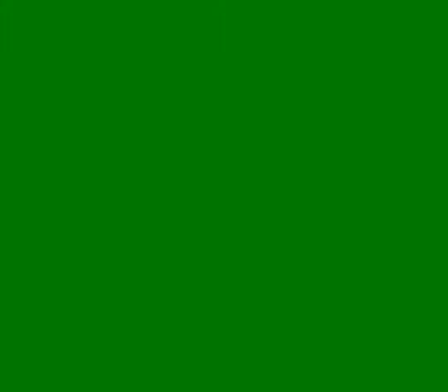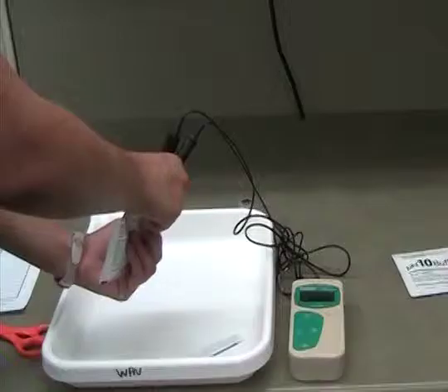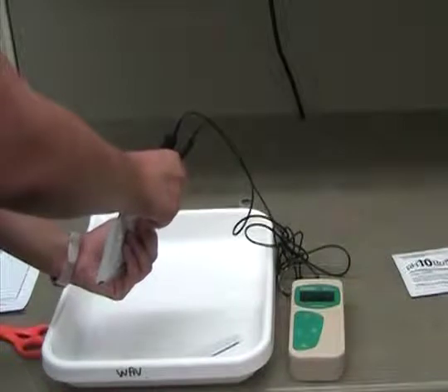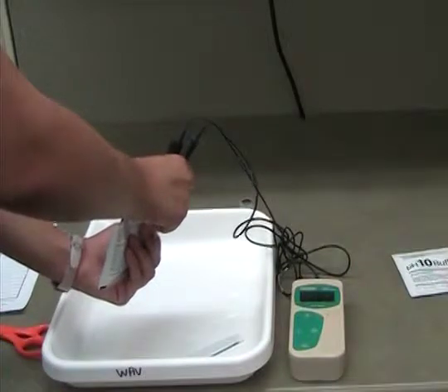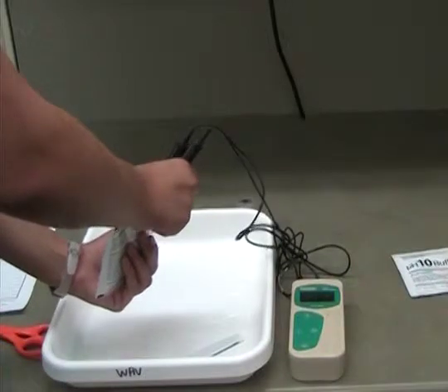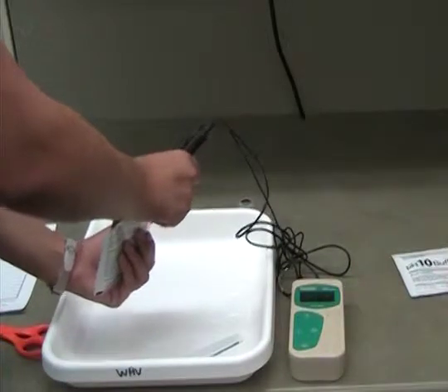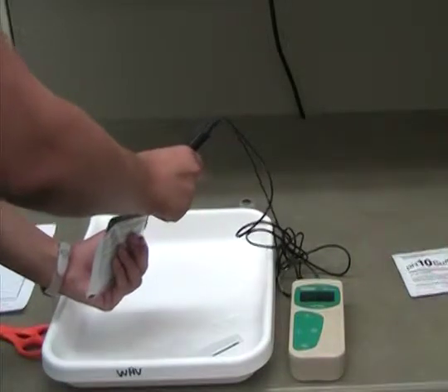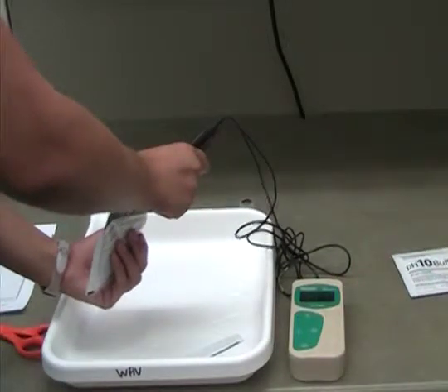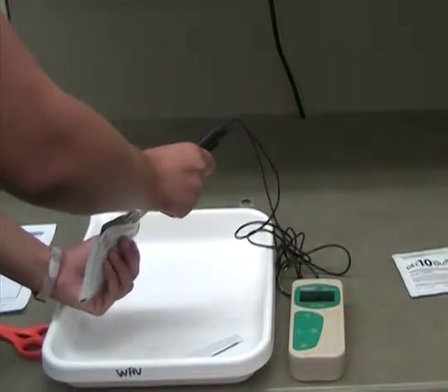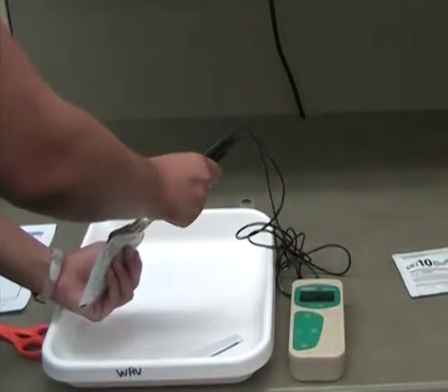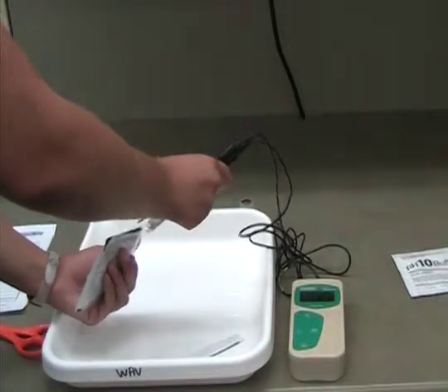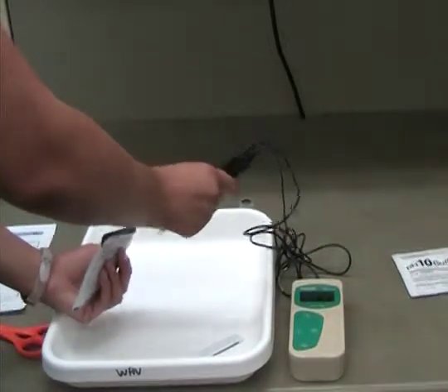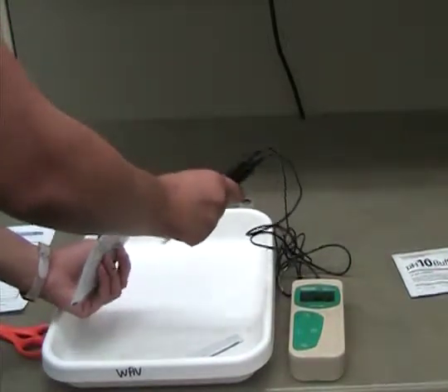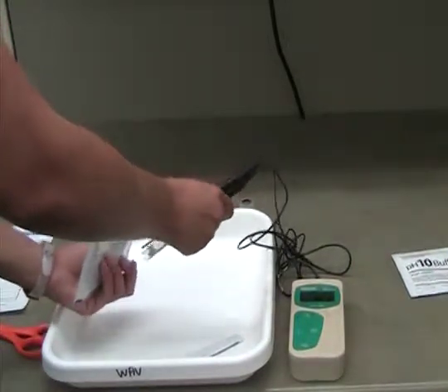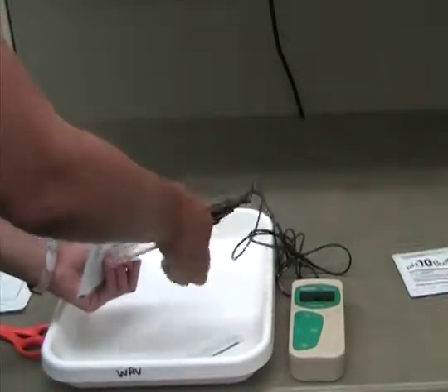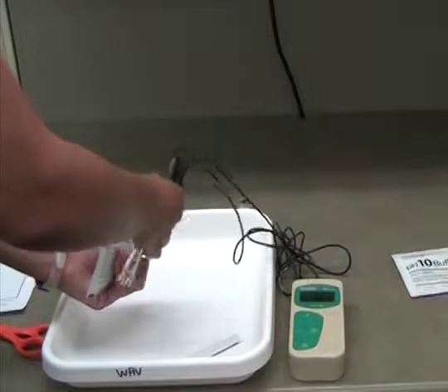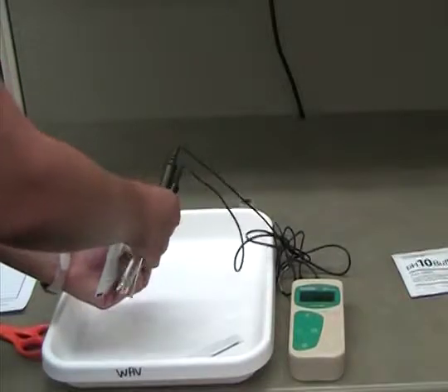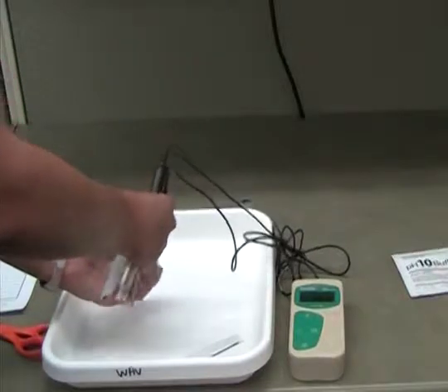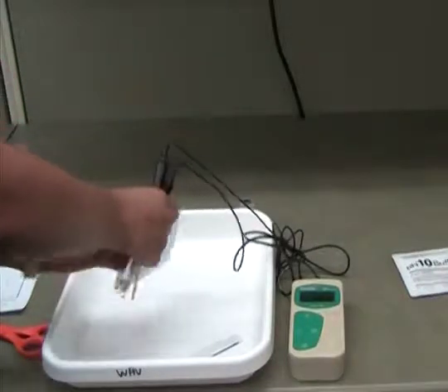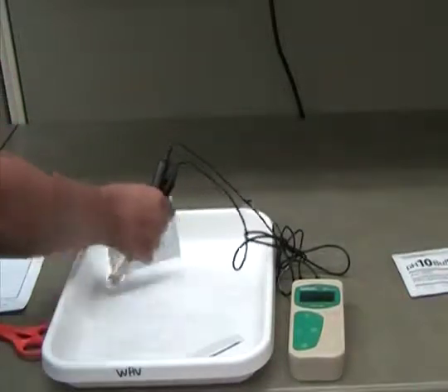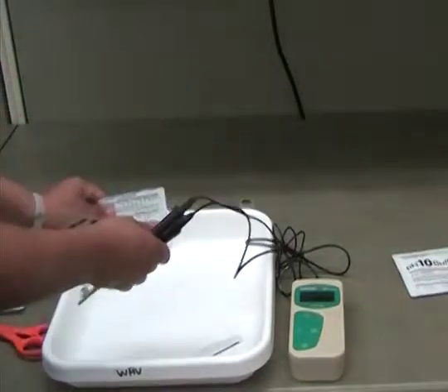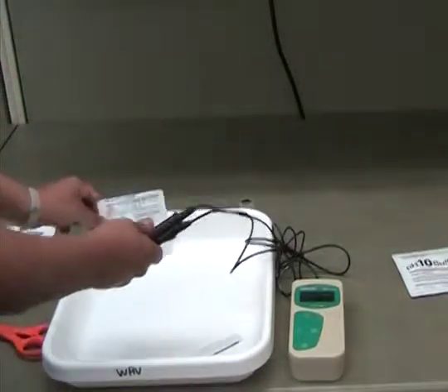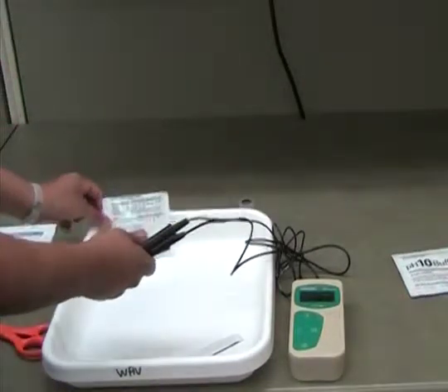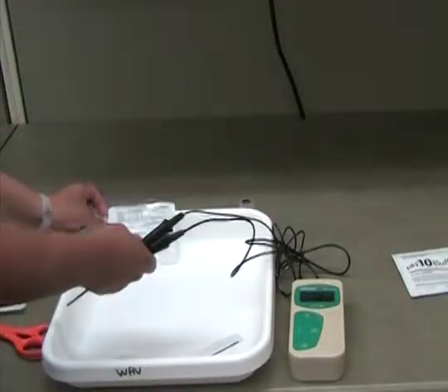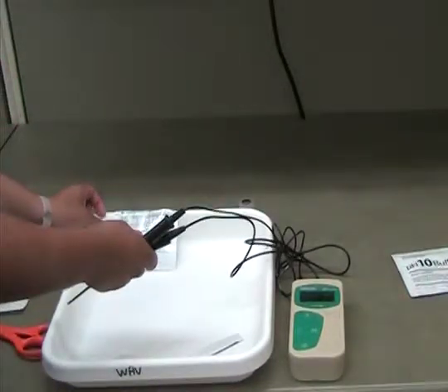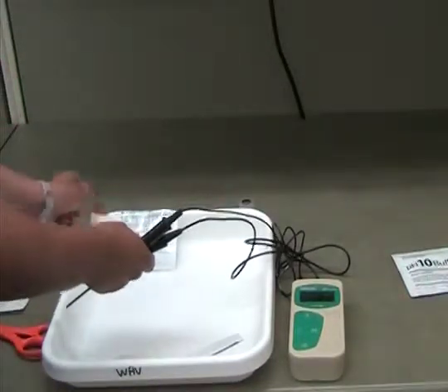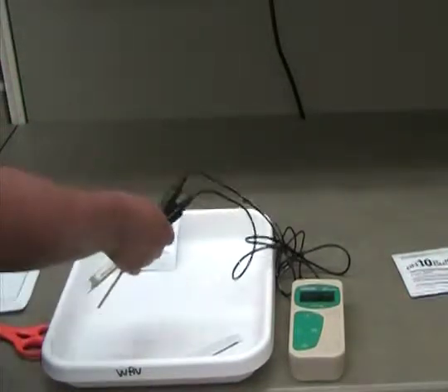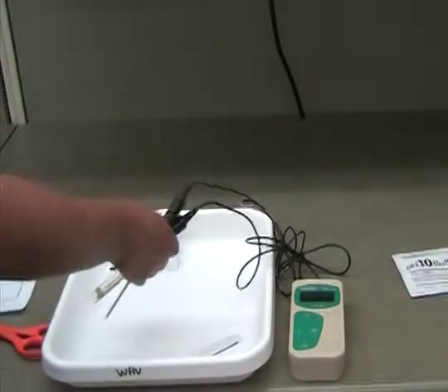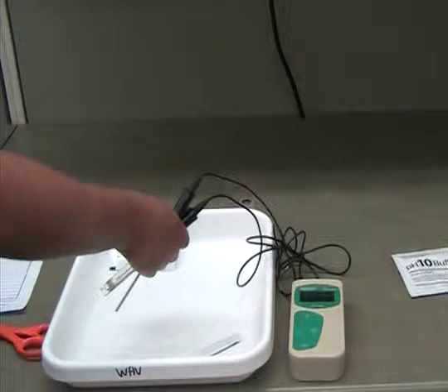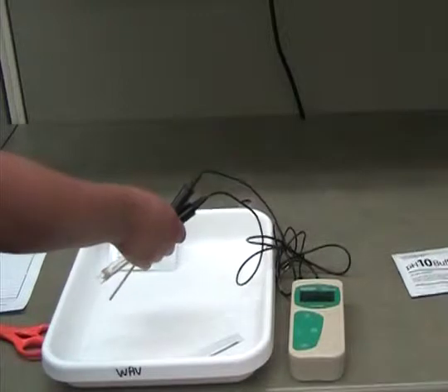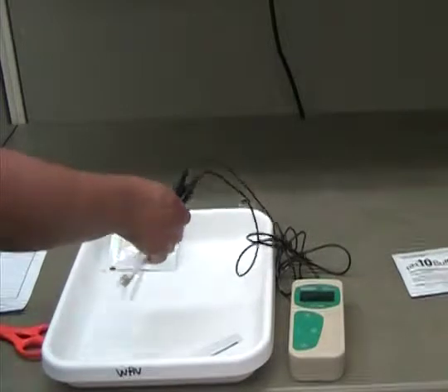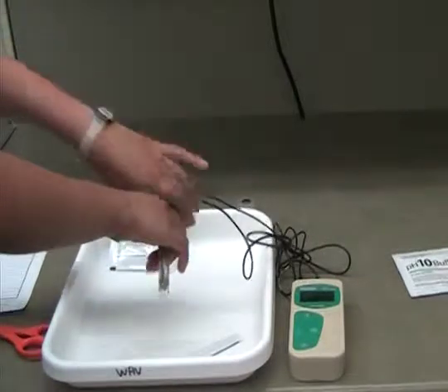If the value differs by more than 0.2, recalibrate the meter. Record the new calibration results on a different line of the data sheet. Repeat this process for the pH 10 buffer solution.